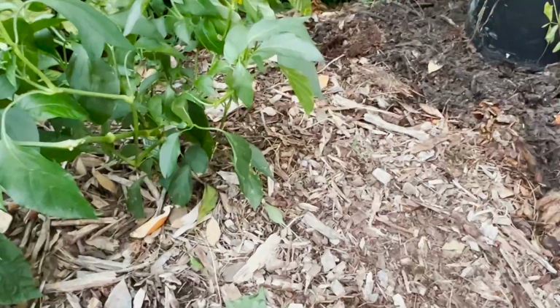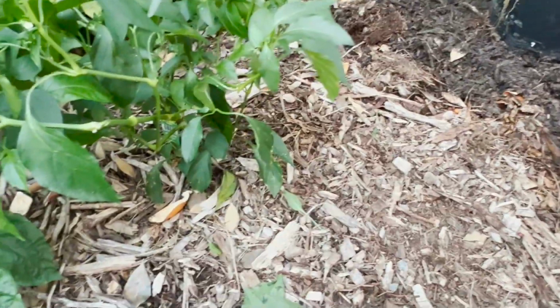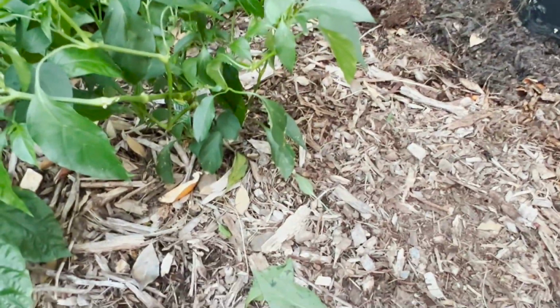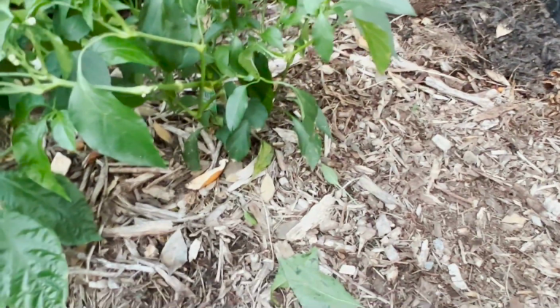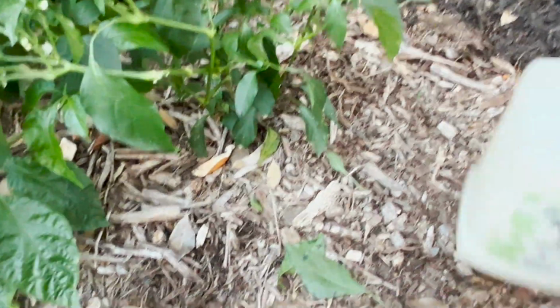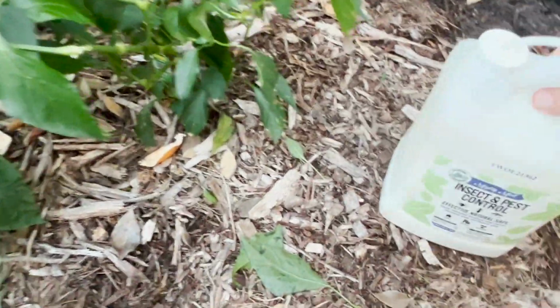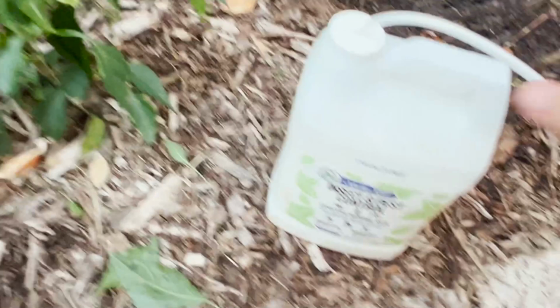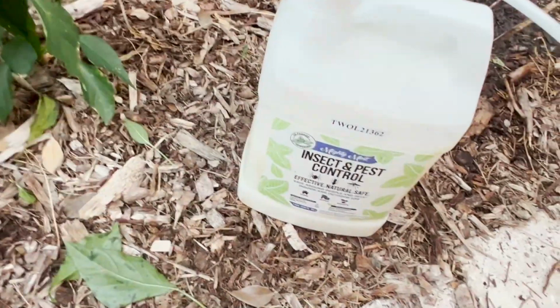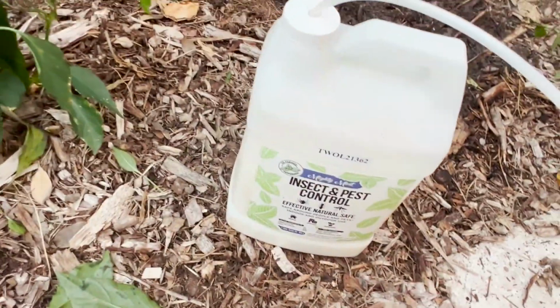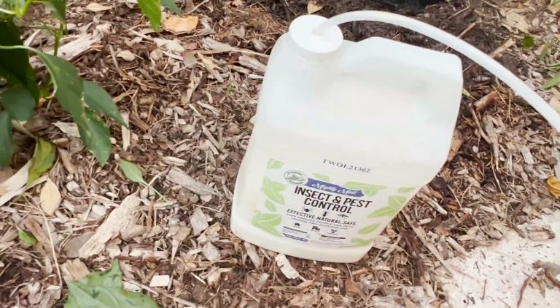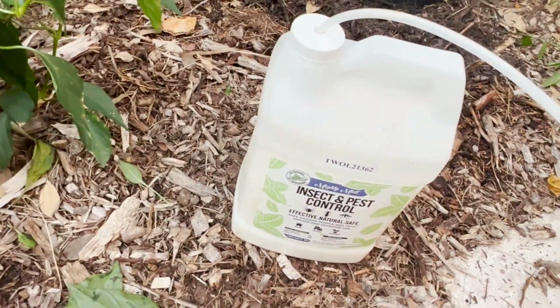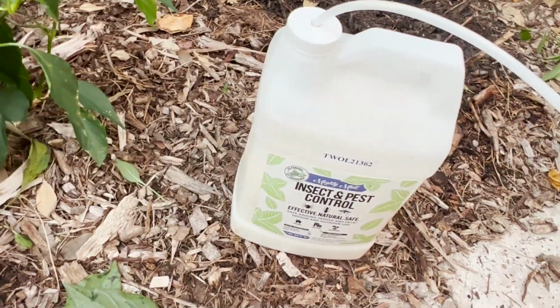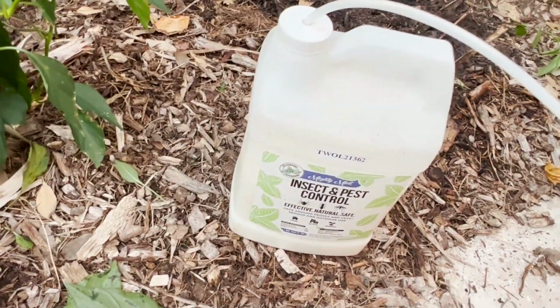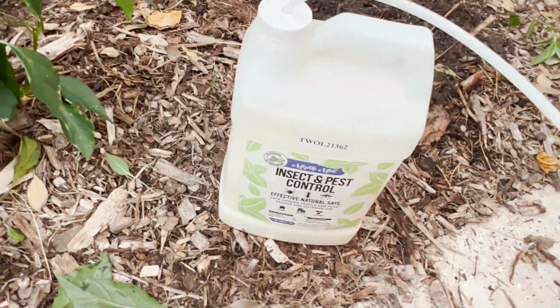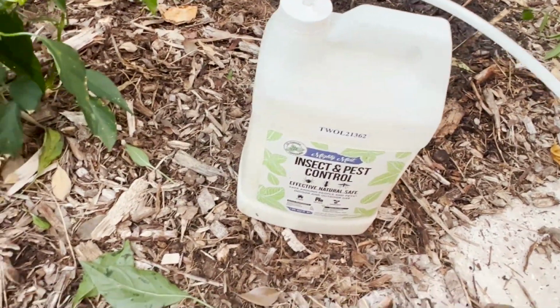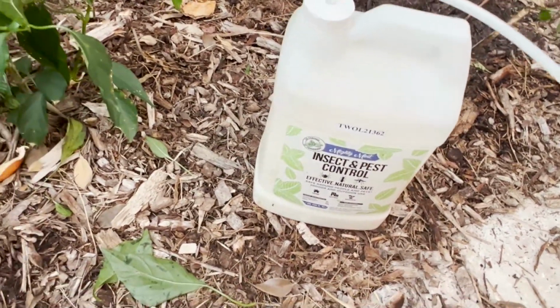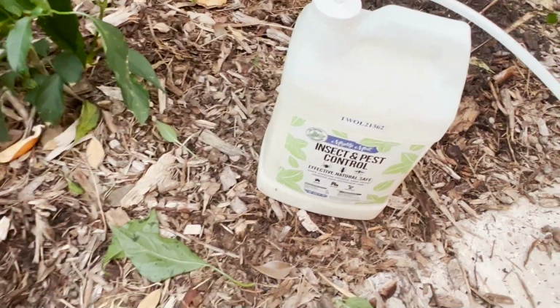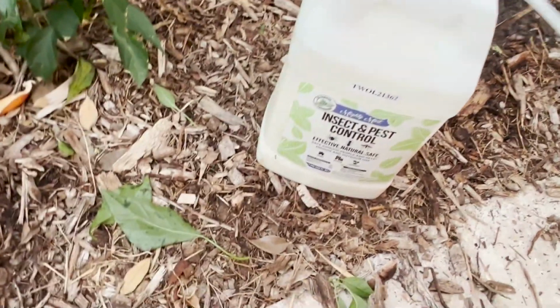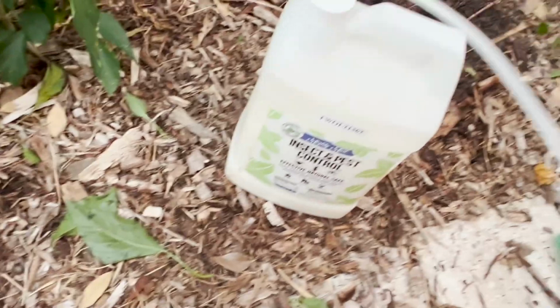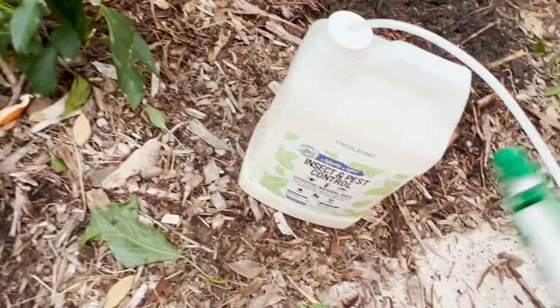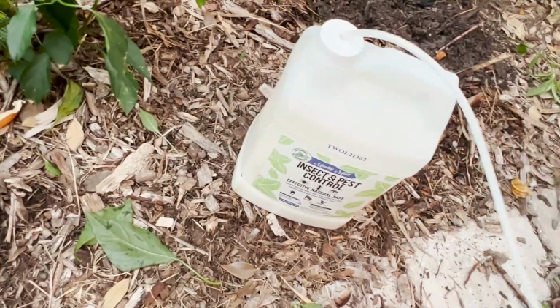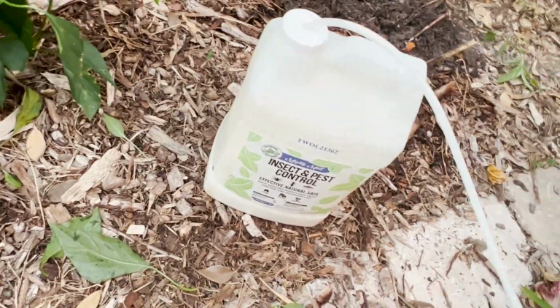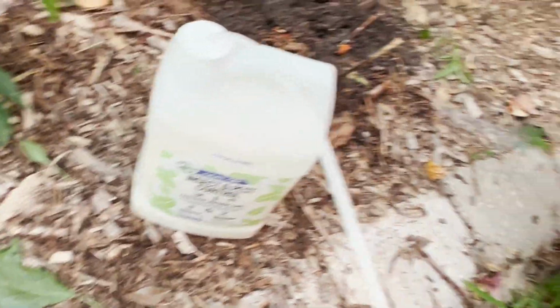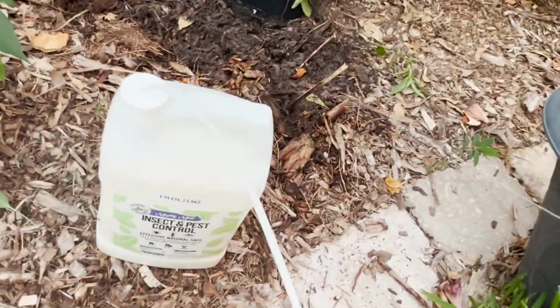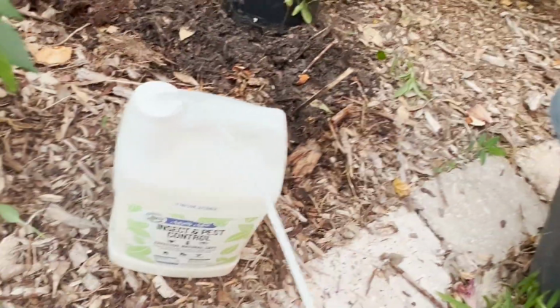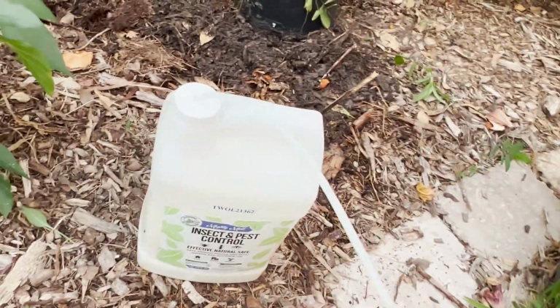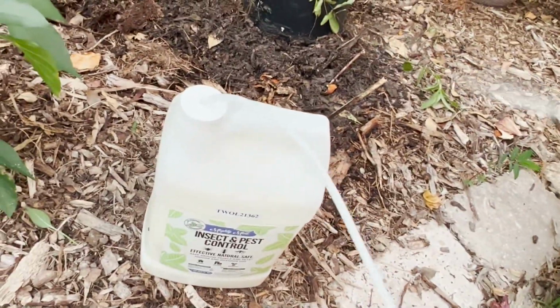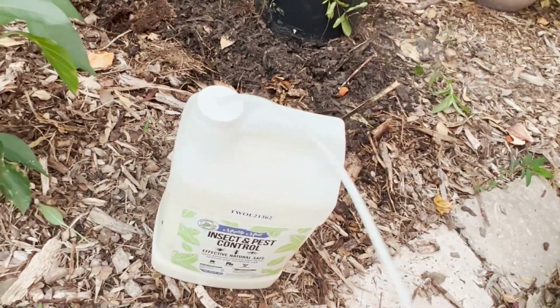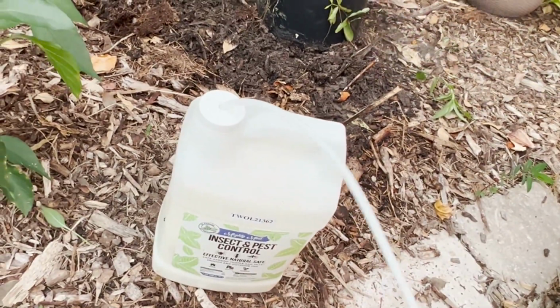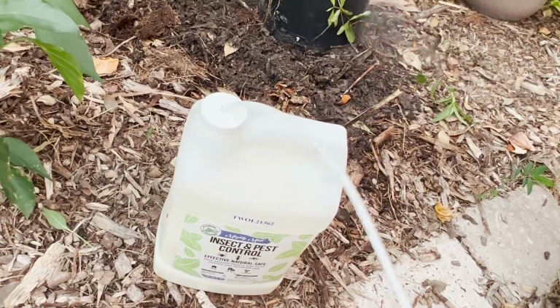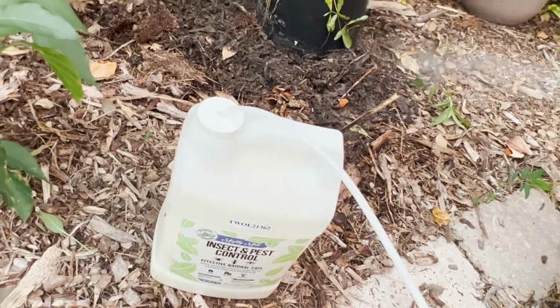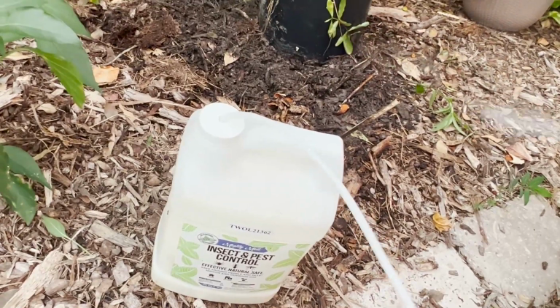I've got this peppermint spray. It's really good to repel pests — I don't think it kills them, but it repels them. They don't like the smell of peppermint. So I'm just going to spray all around my plants to maybe encourage them to go somewhere else. This stuff is super mild.